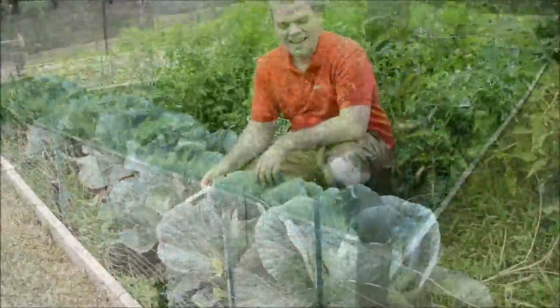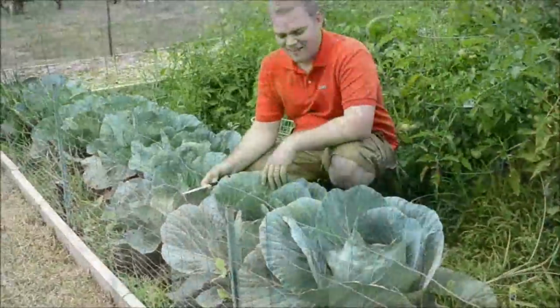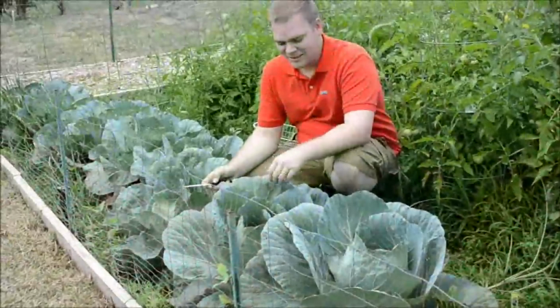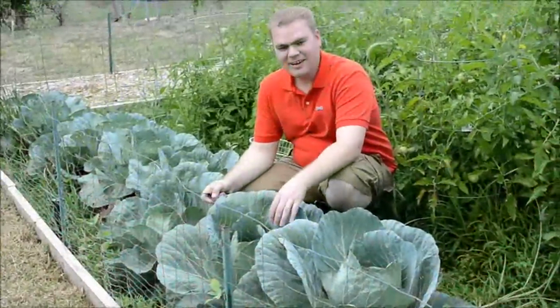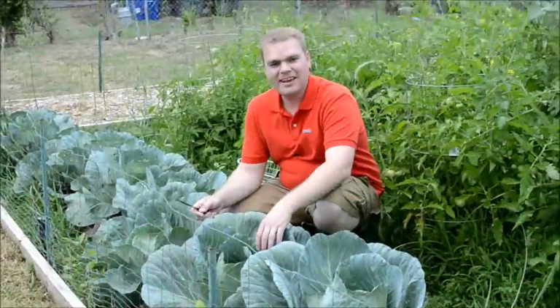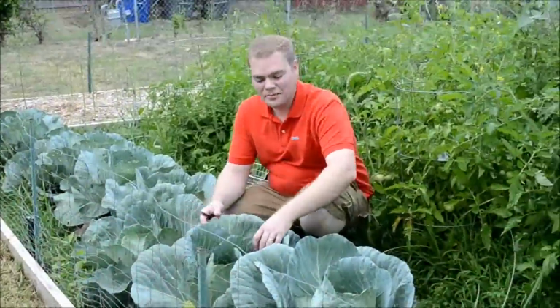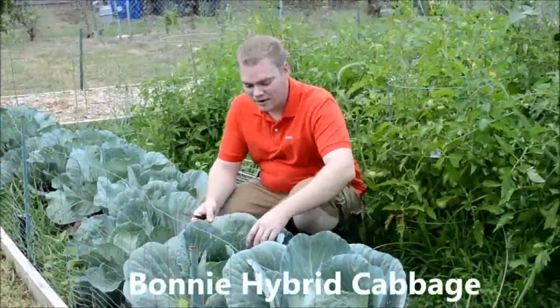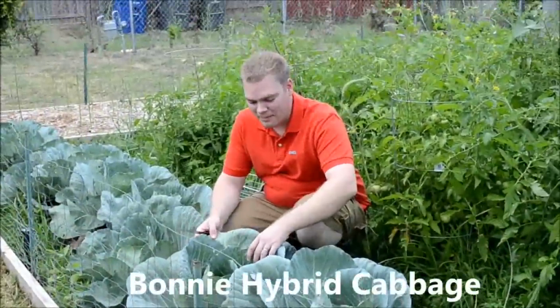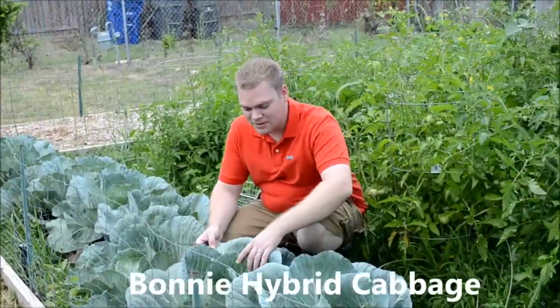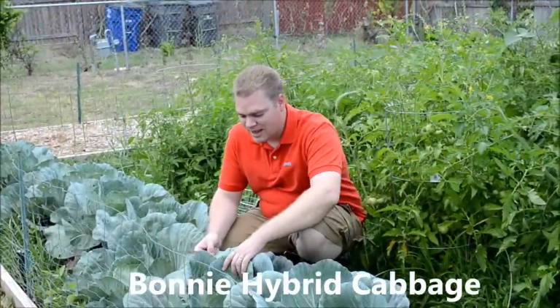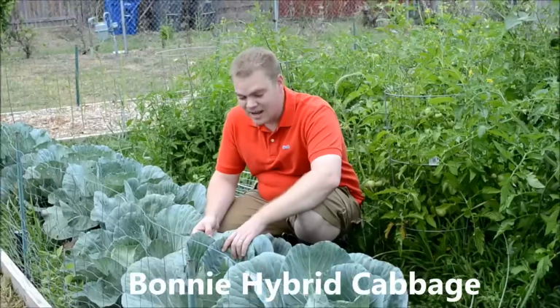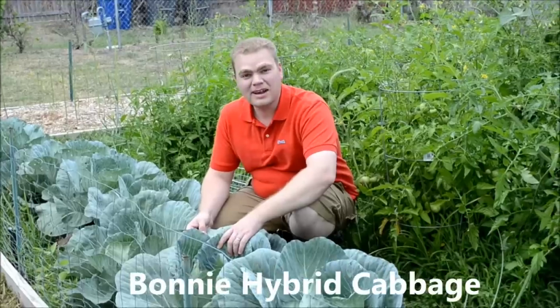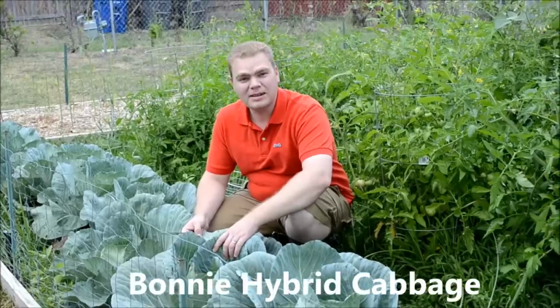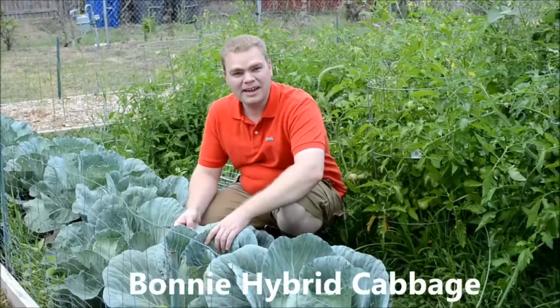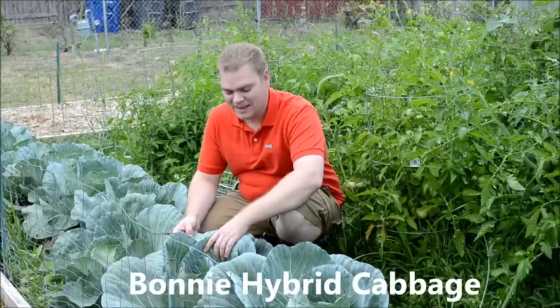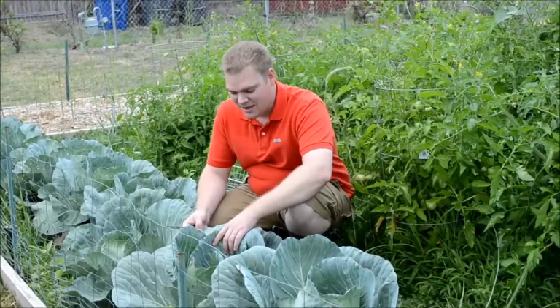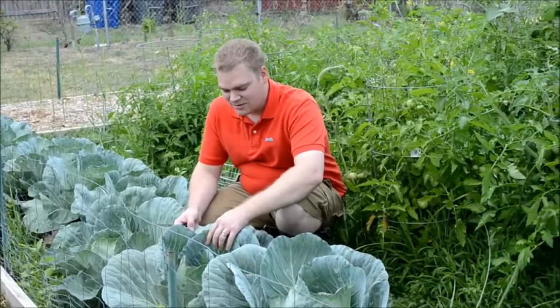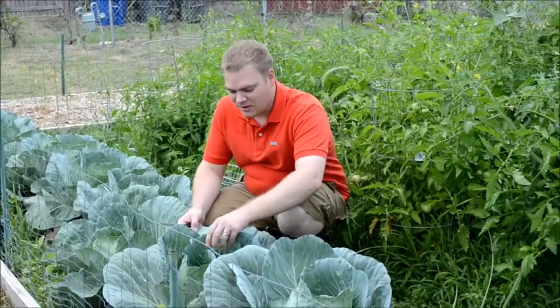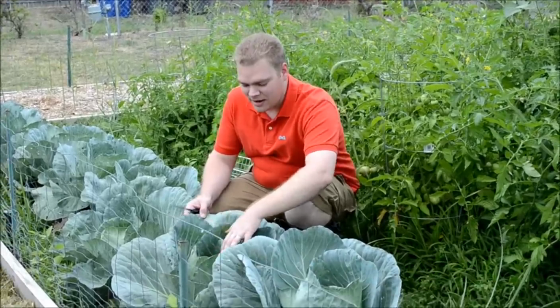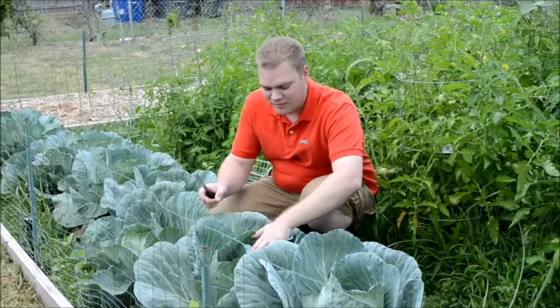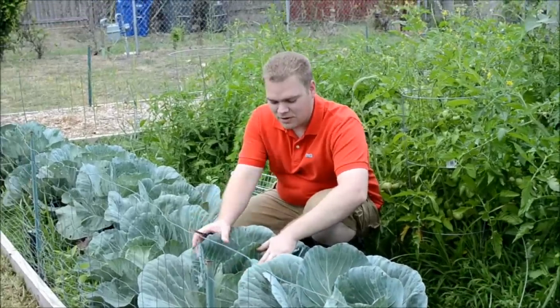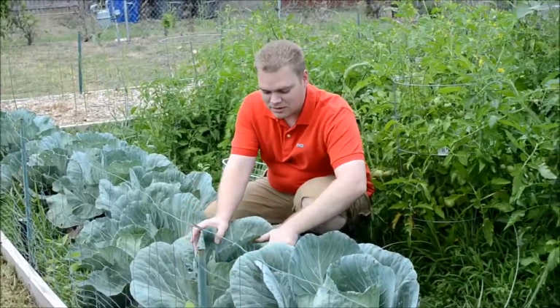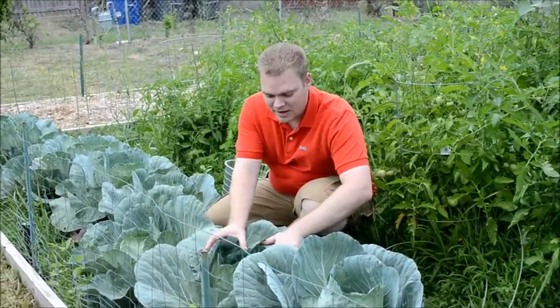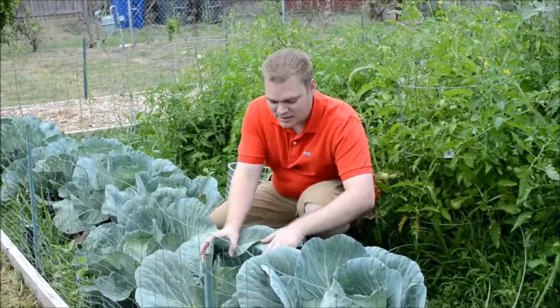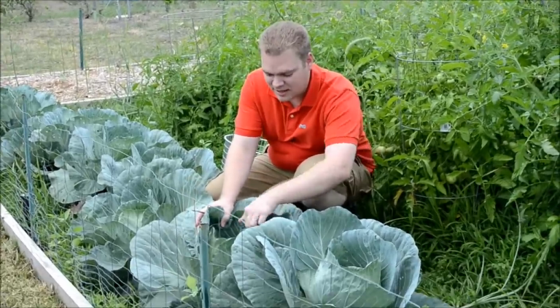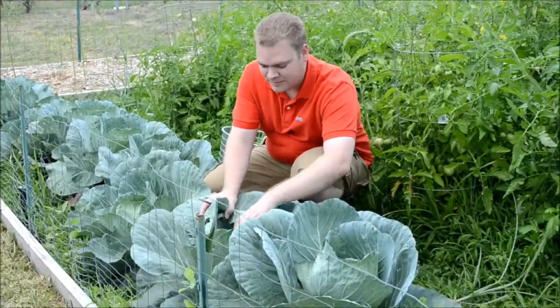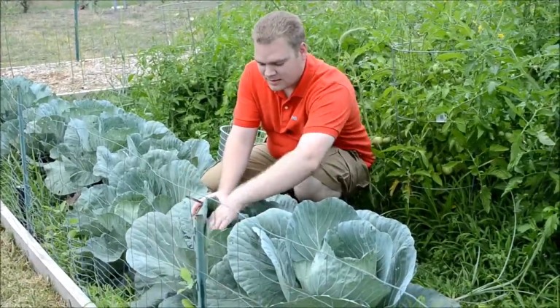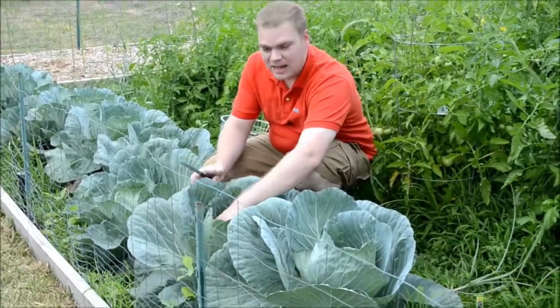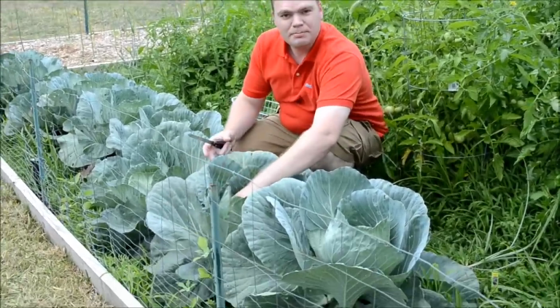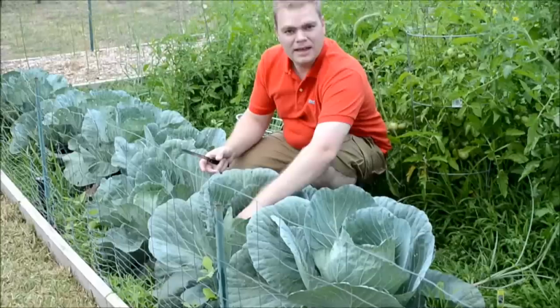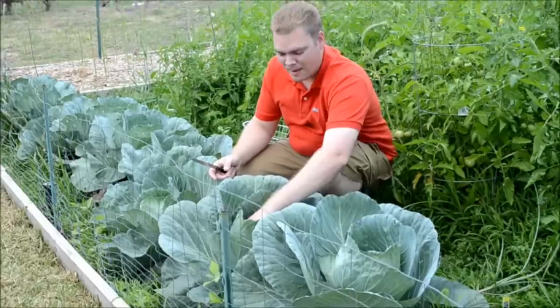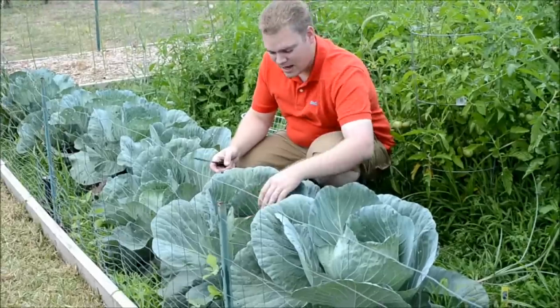All right, so we are here. We got our cabbage — it is ready to pick. If you look closely here, you can see it's a nice, big cabbage head.